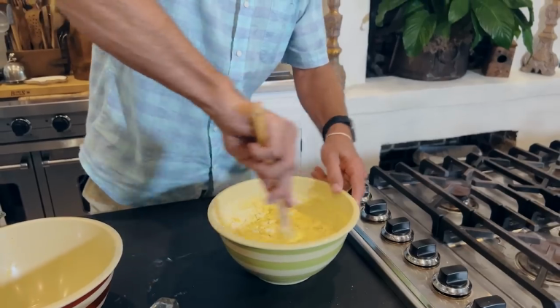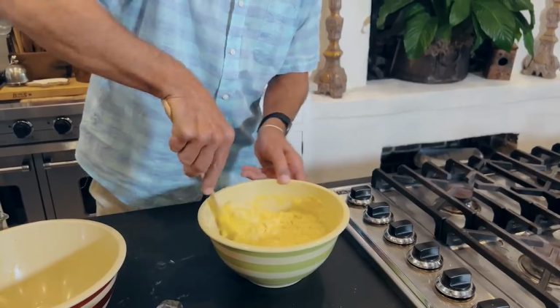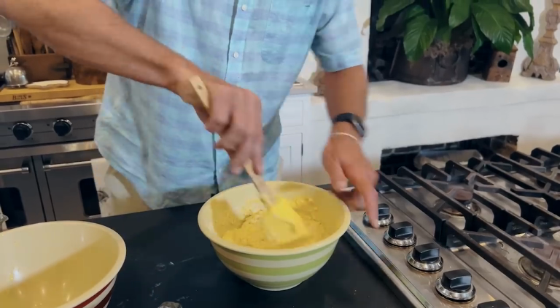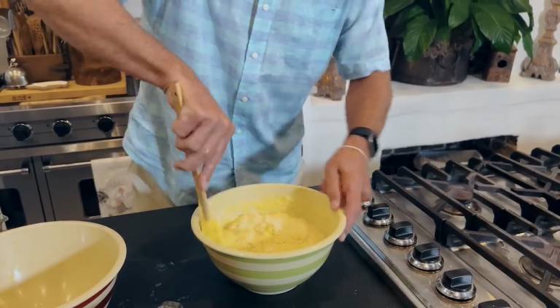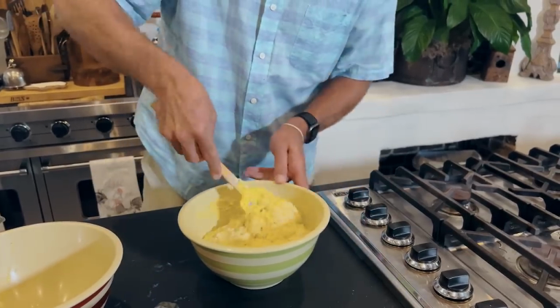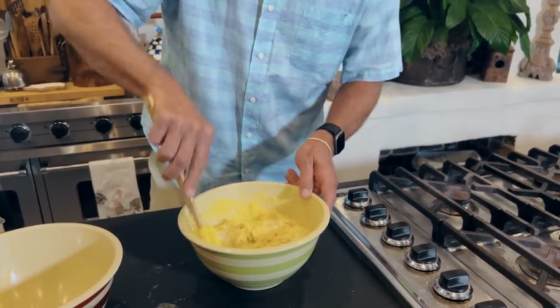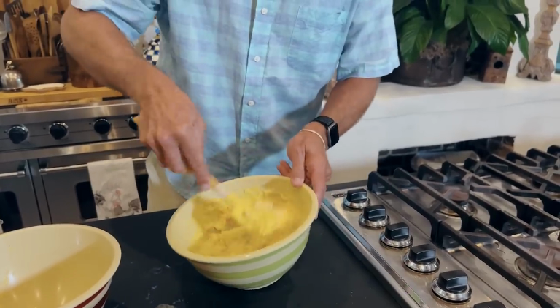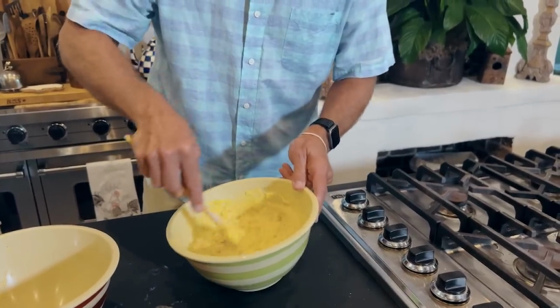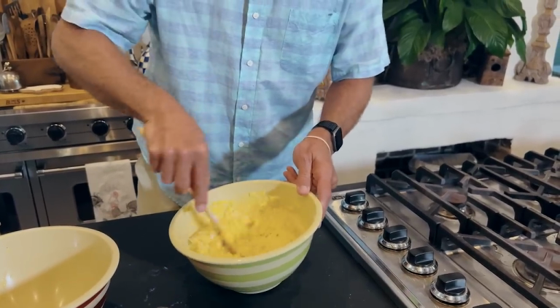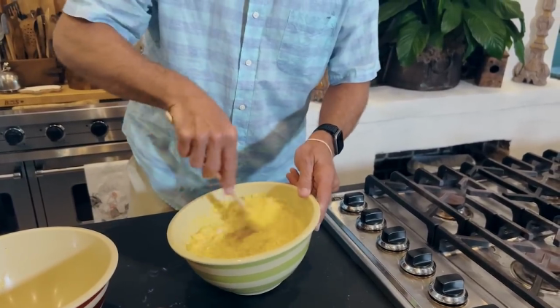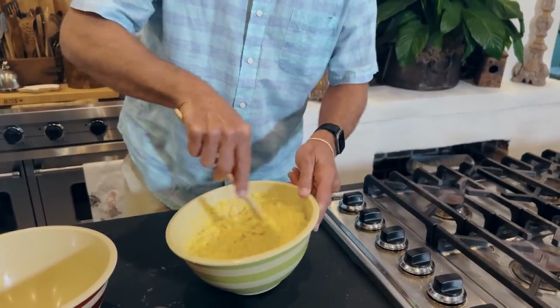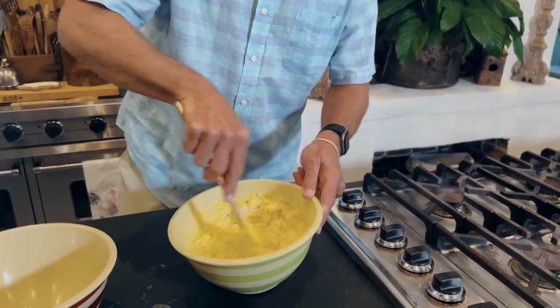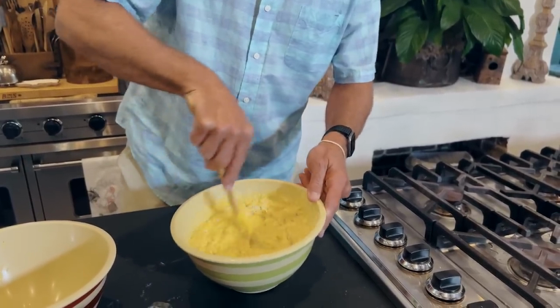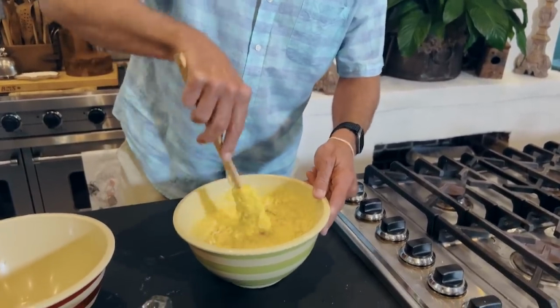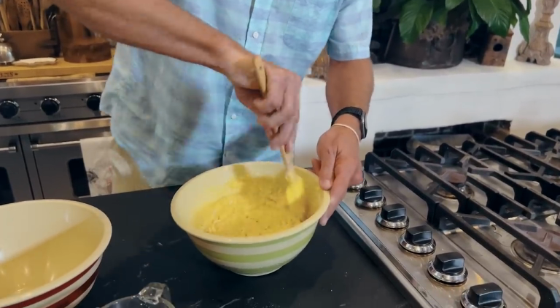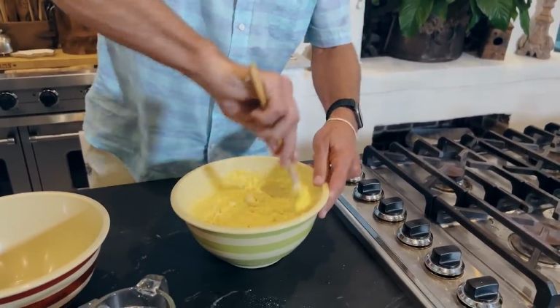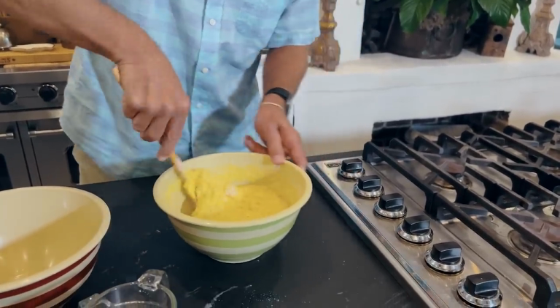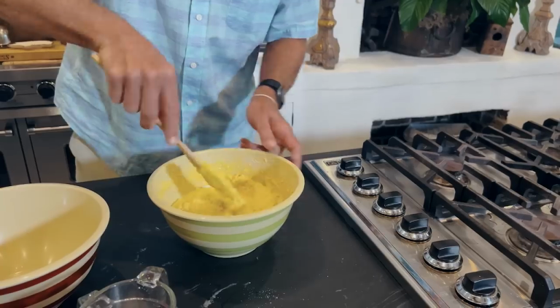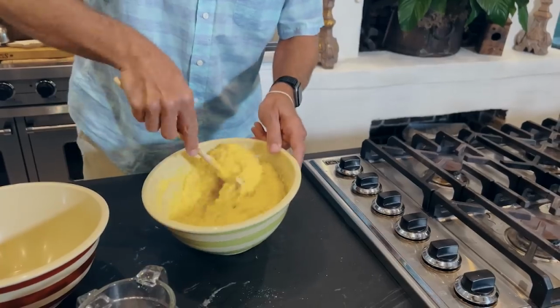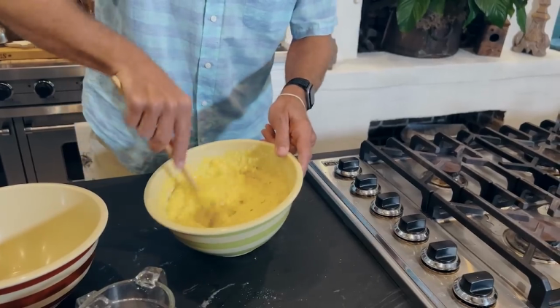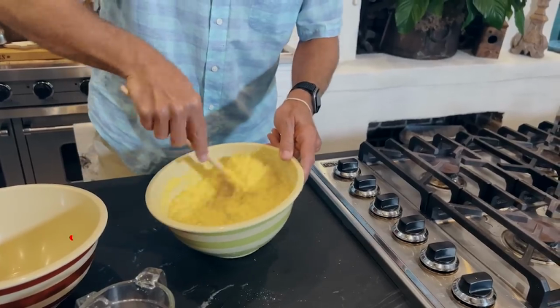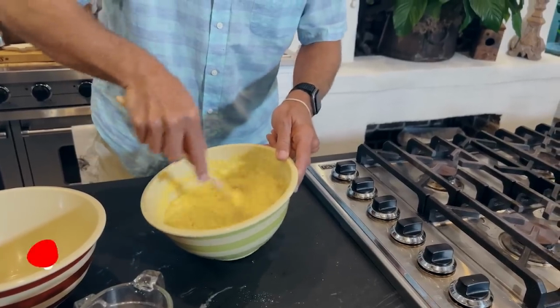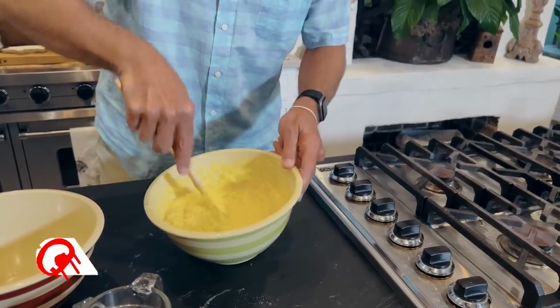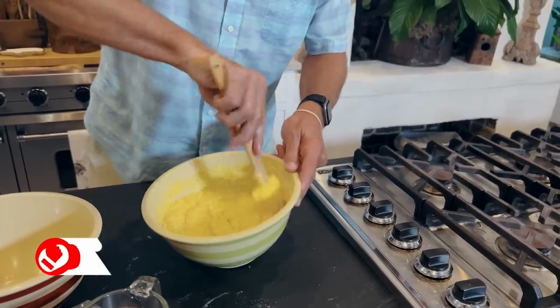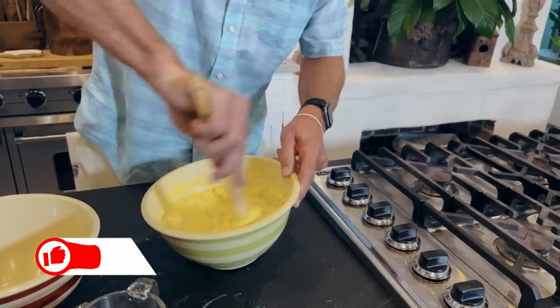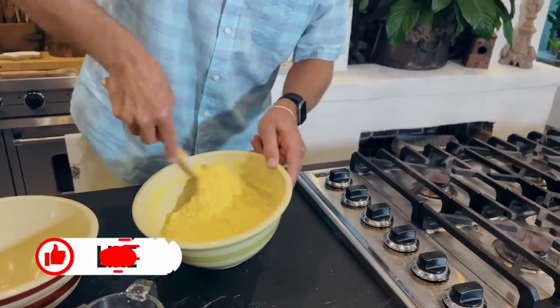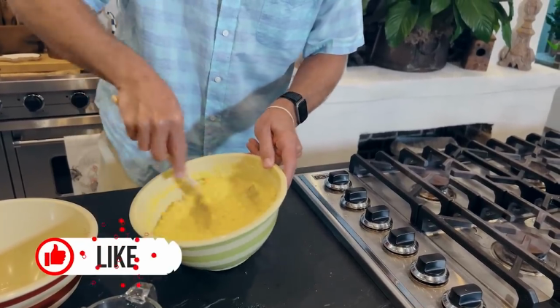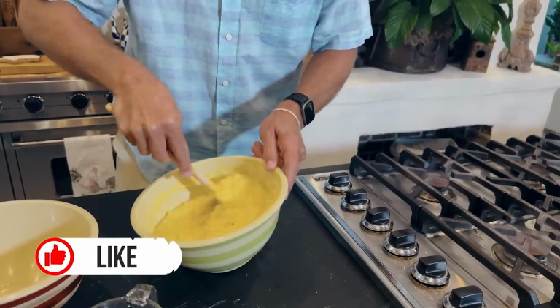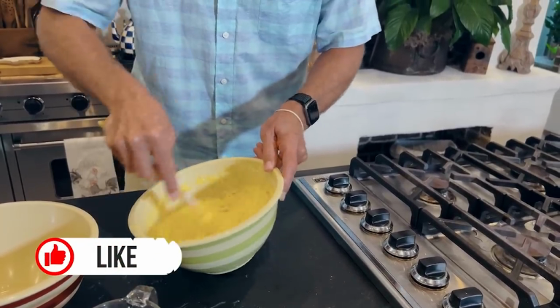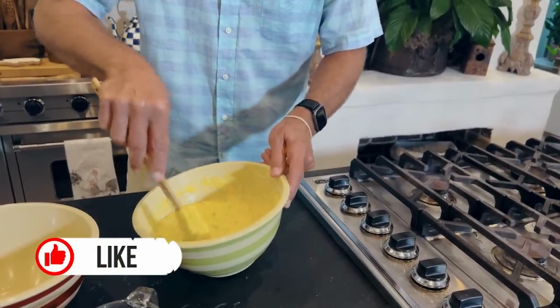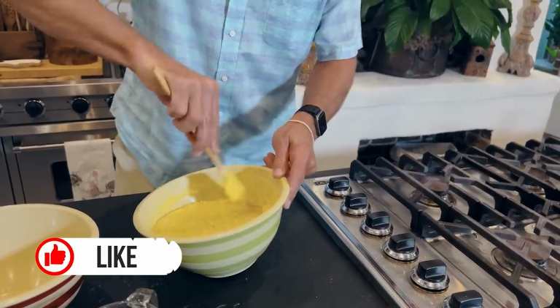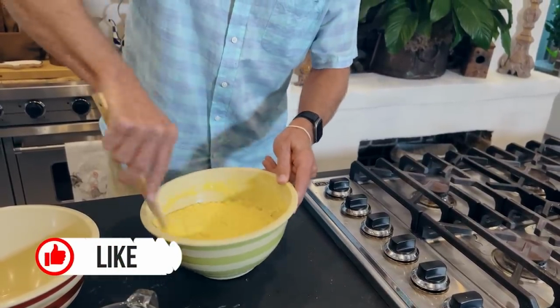My grandmother used to make cornbread — golly — with her fried chicken. I'm just standing here thinking about going to that trailer park because, of course, my grandmother lived in a trailer park. This is my great-grandmother.